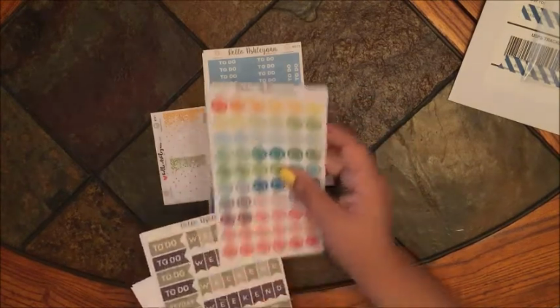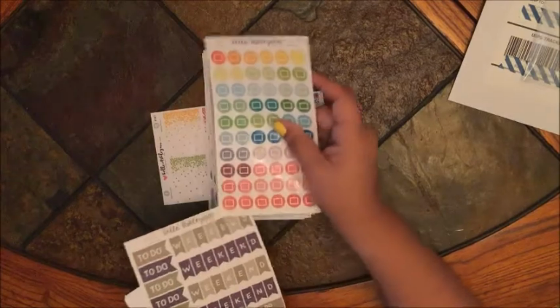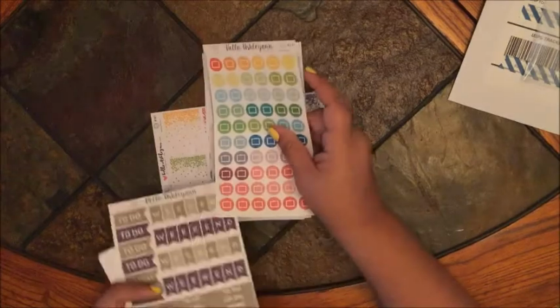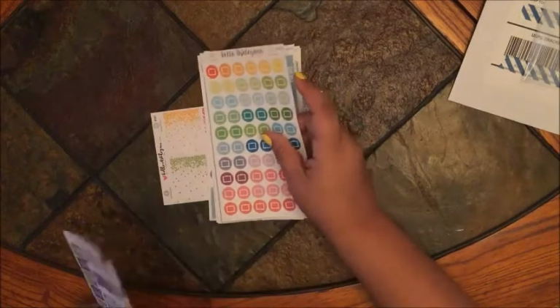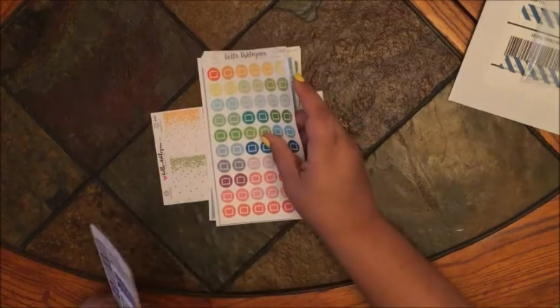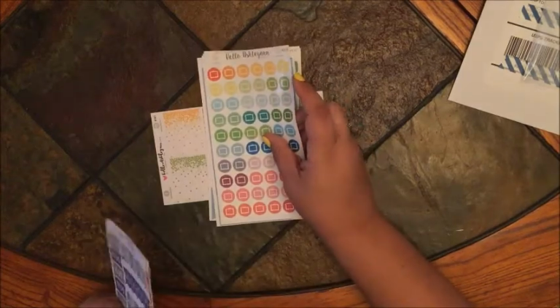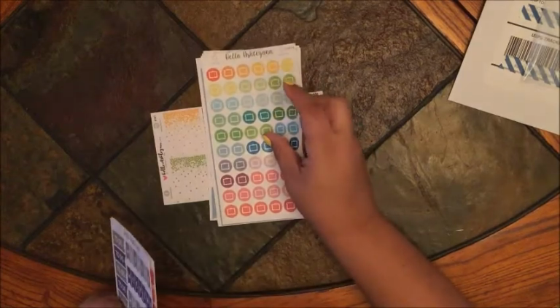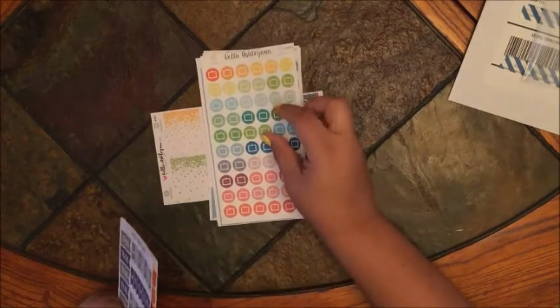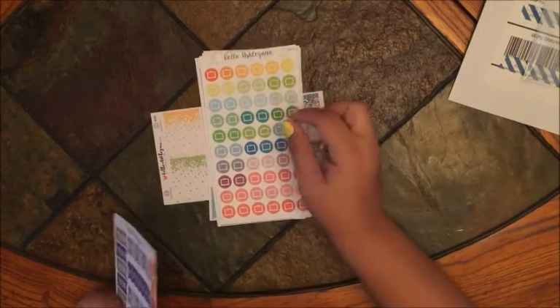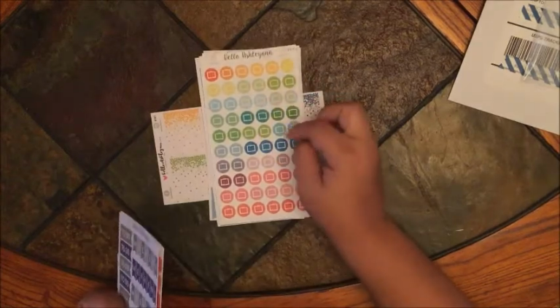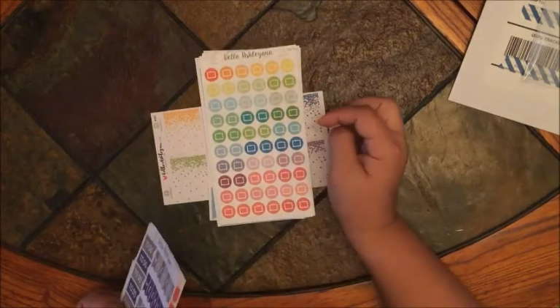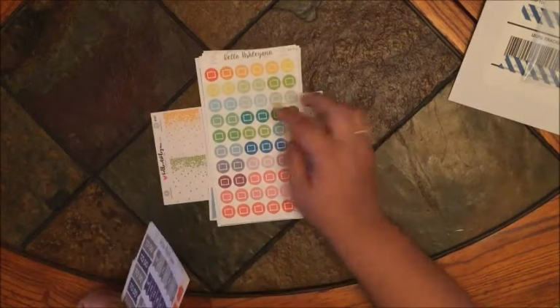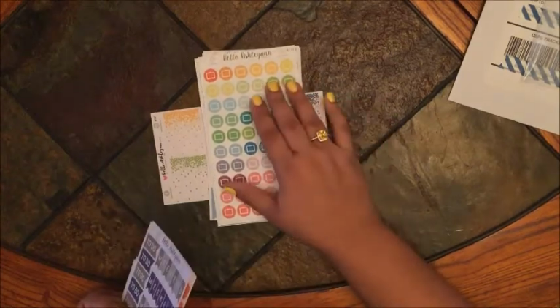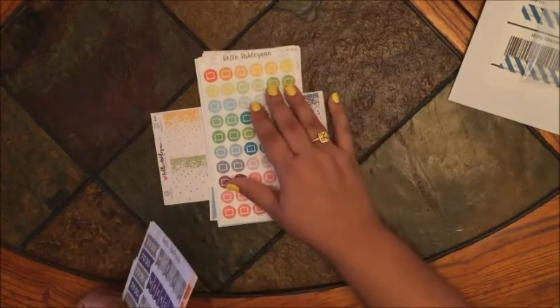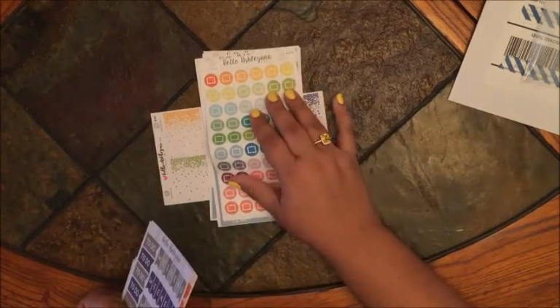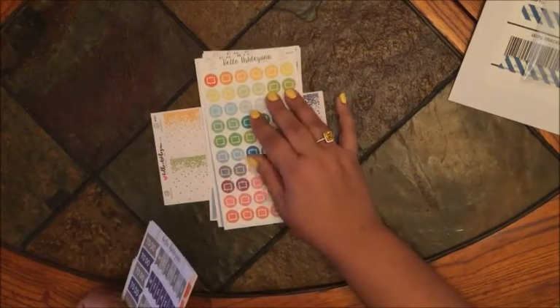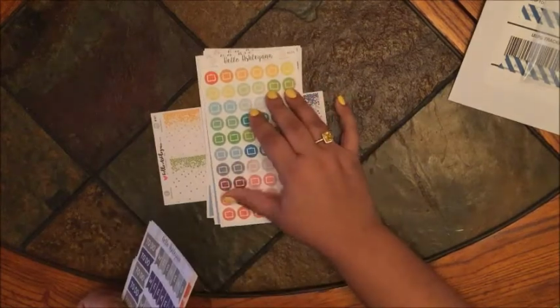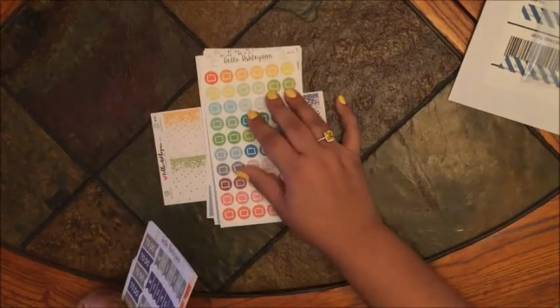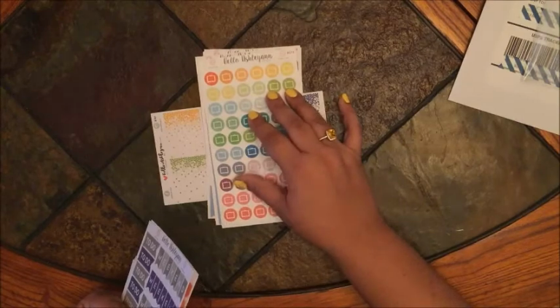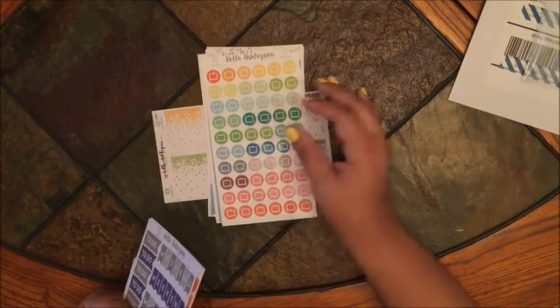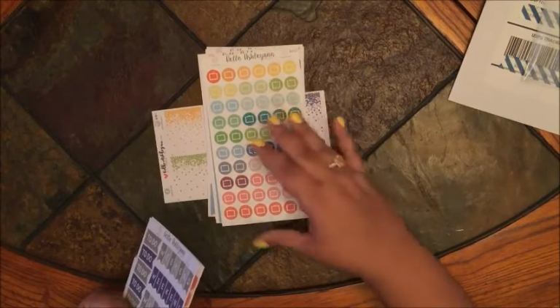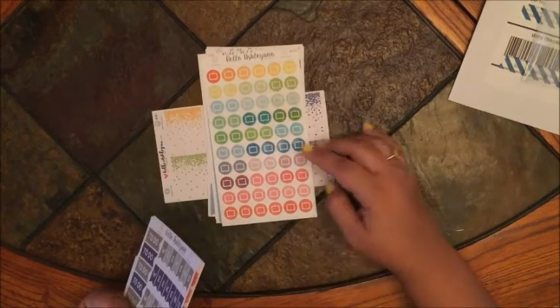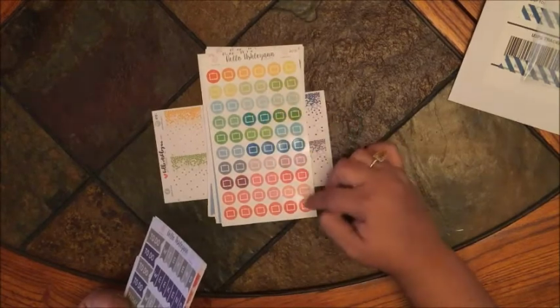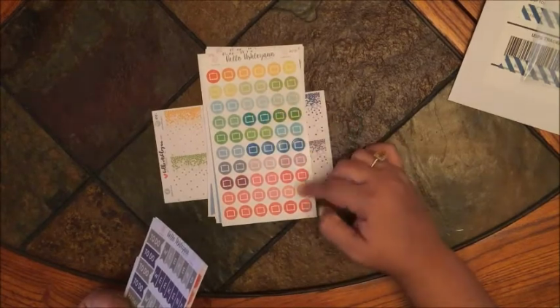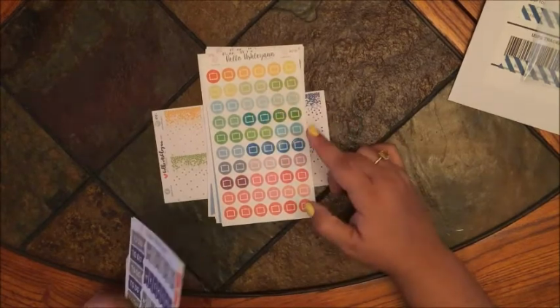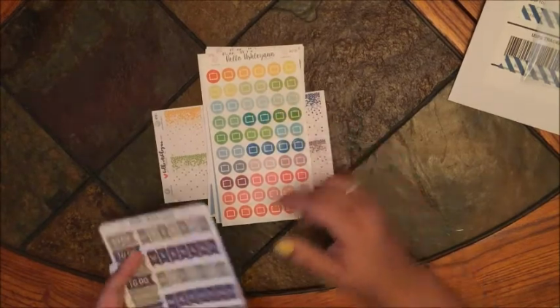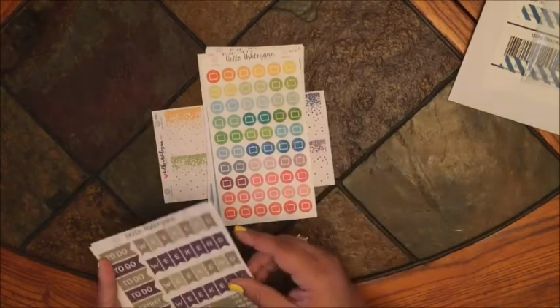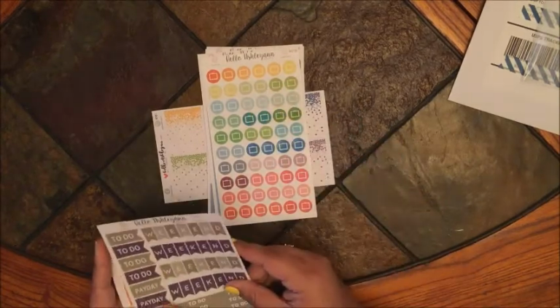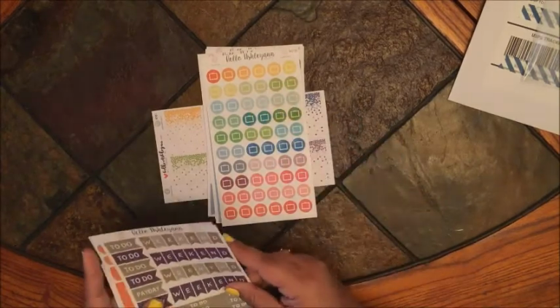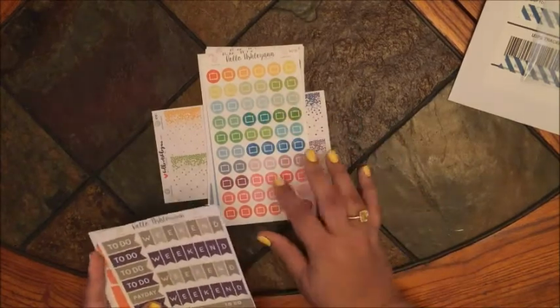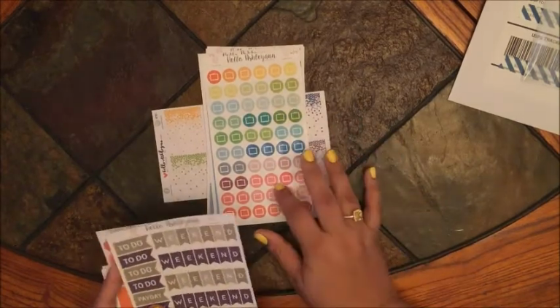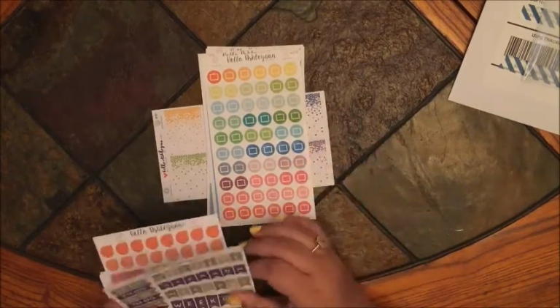This next one is a sheet of TV icons. This sheet is glossy and comes in a variety of rainbow colors — I like that.